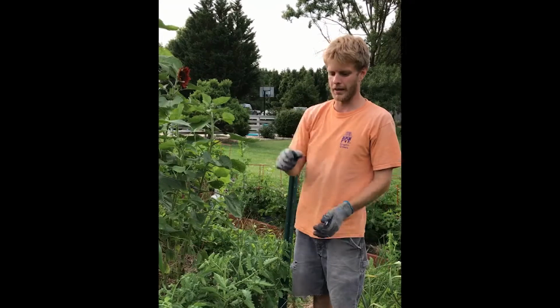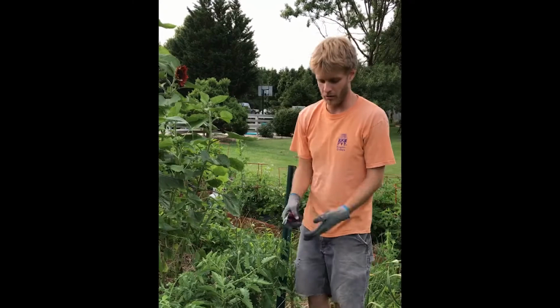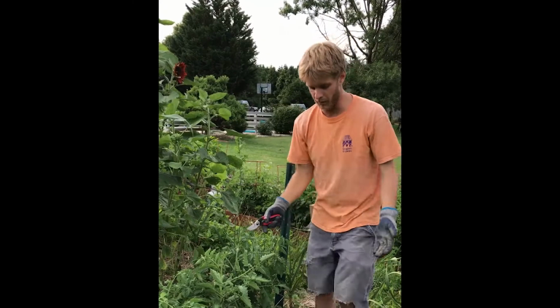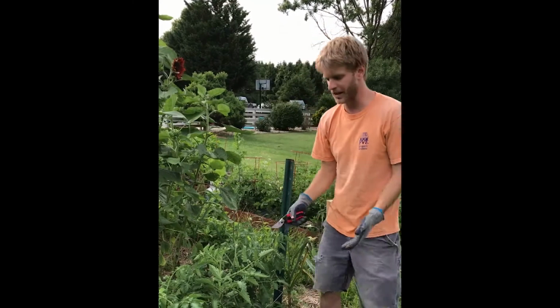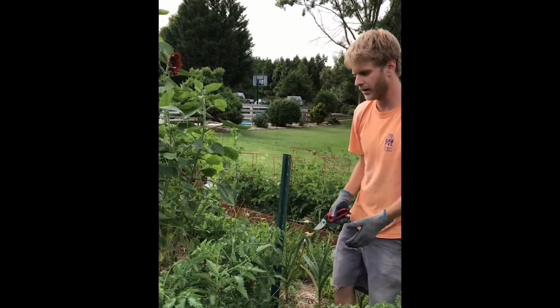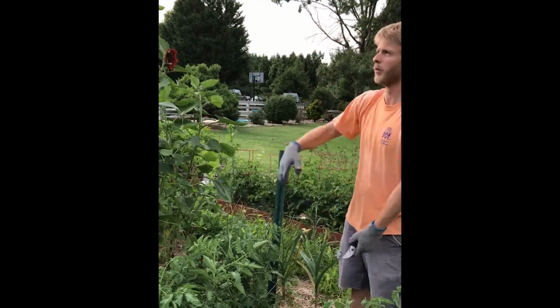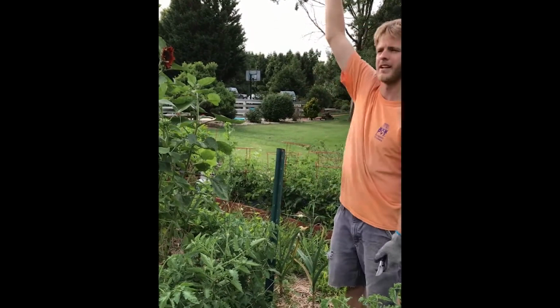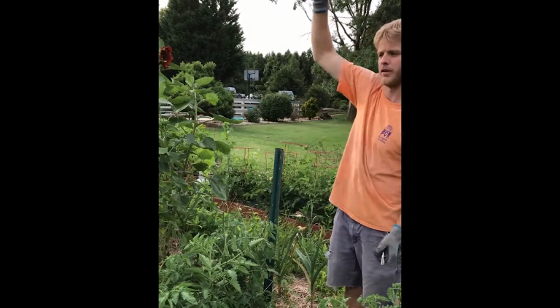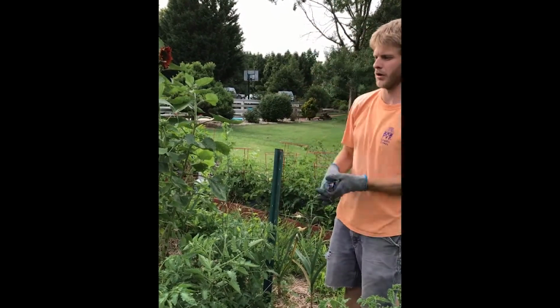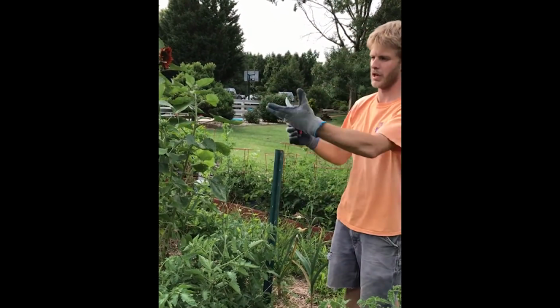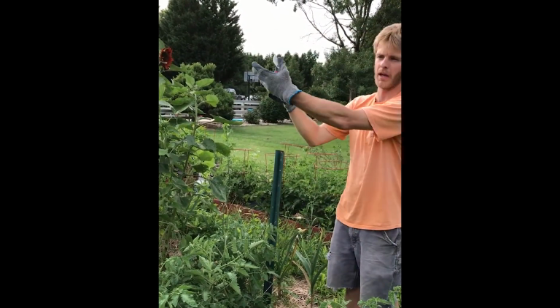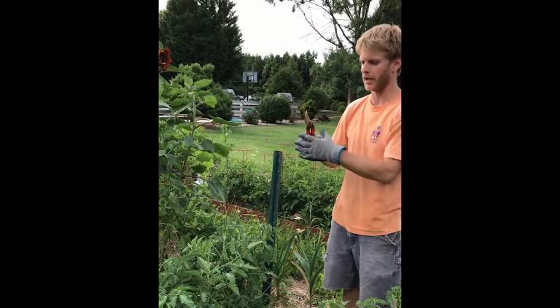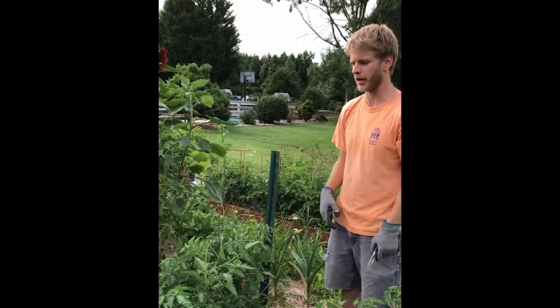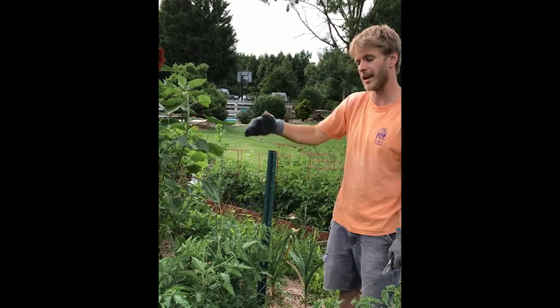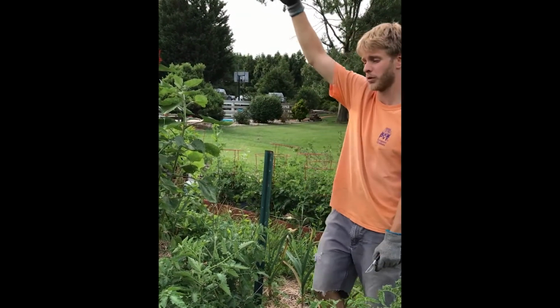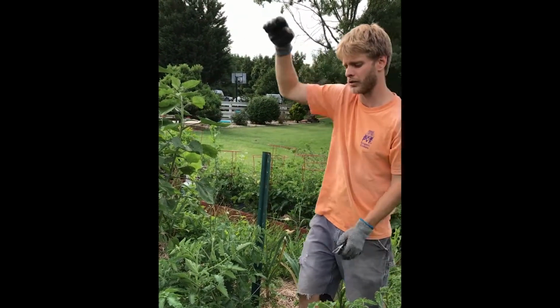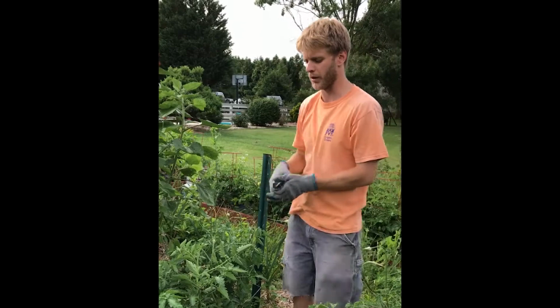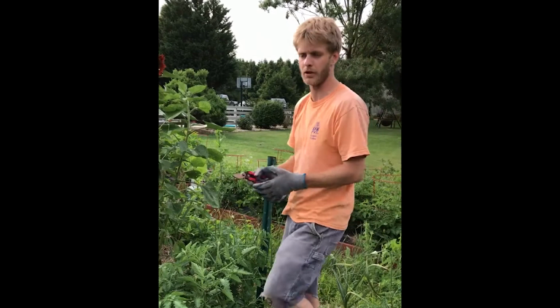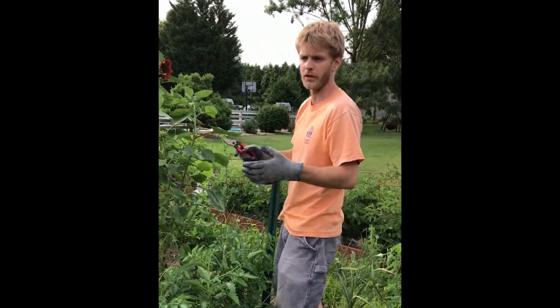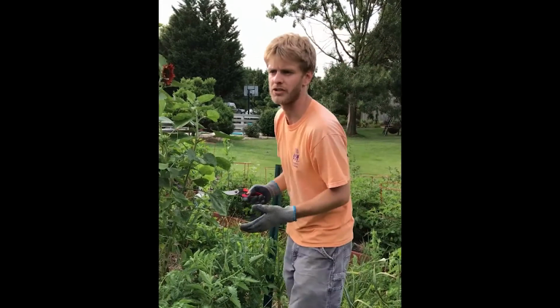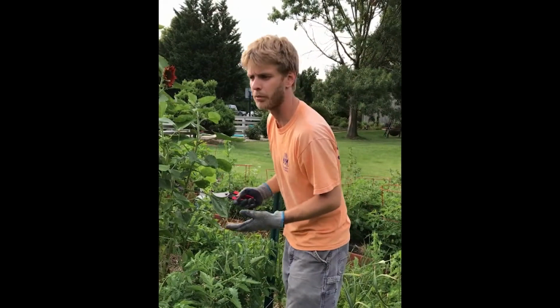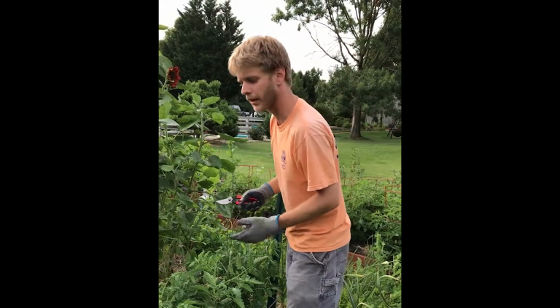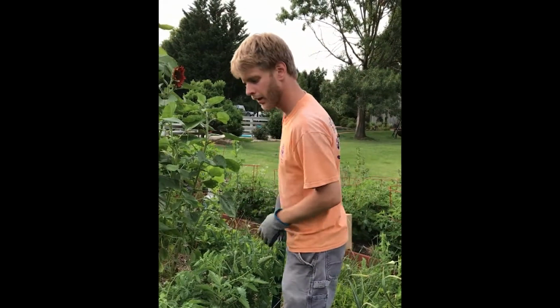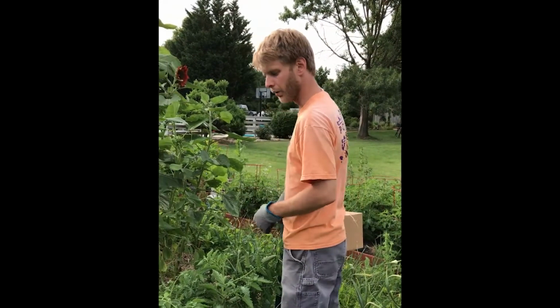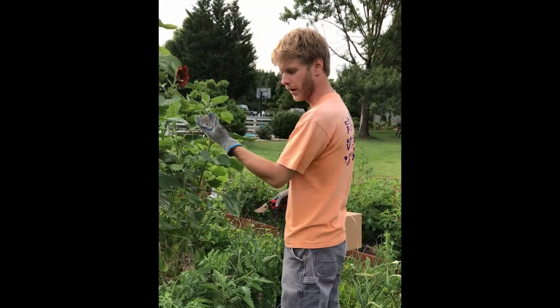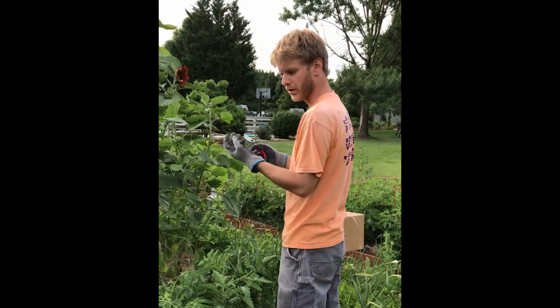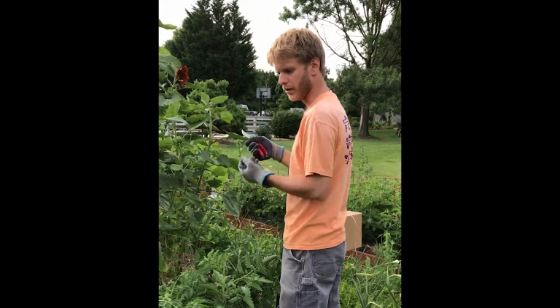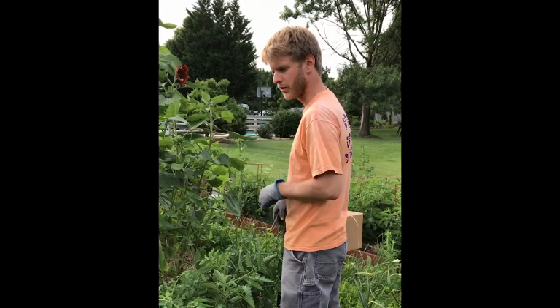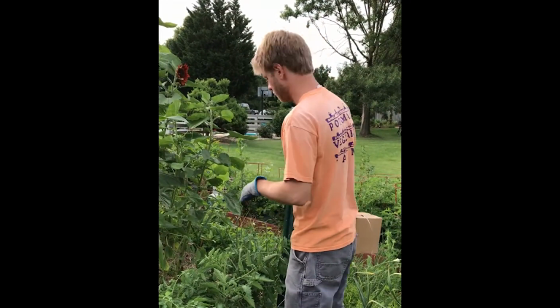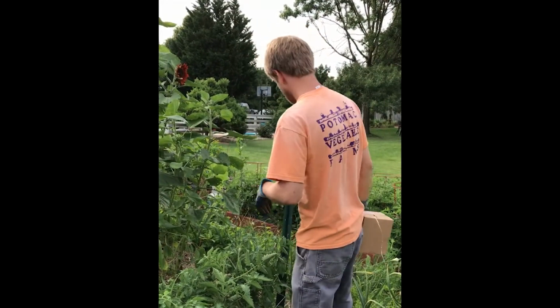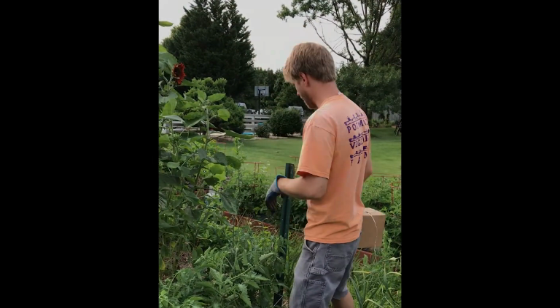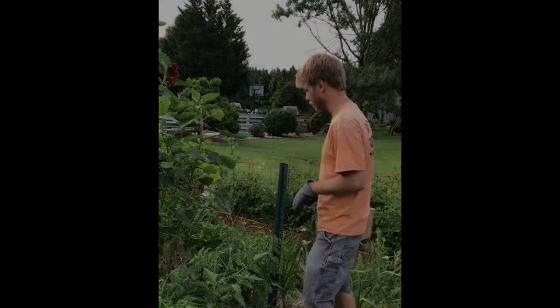Then you can come in right beside it when the plant is eight feet tall and just keep picking. It's kind of nice when the plant gets really tall because then you don't have to crouch down to pick. You can pick tomatoes at eye level.